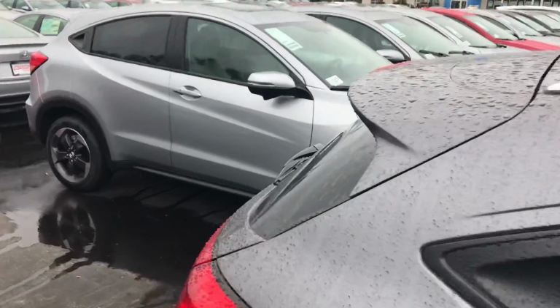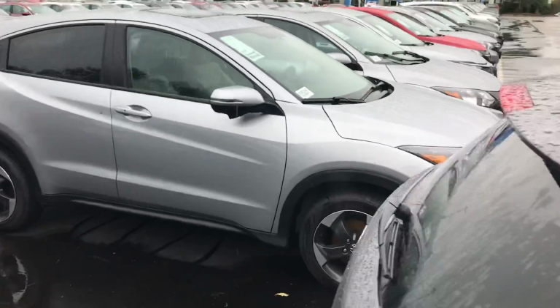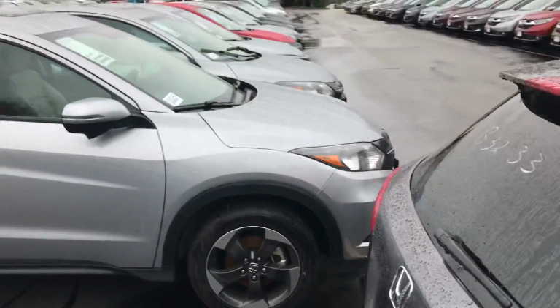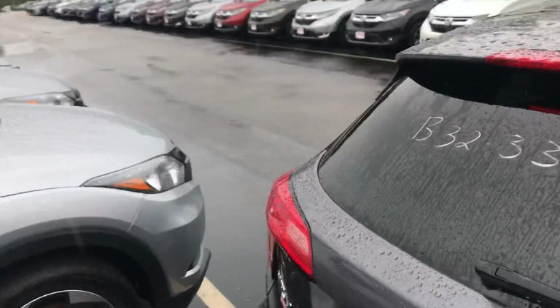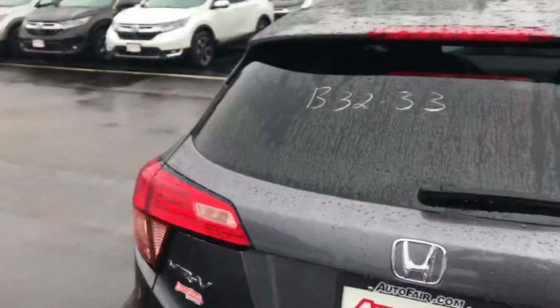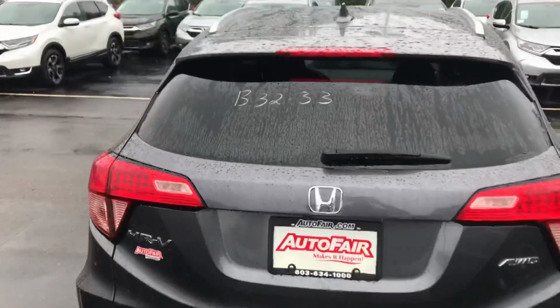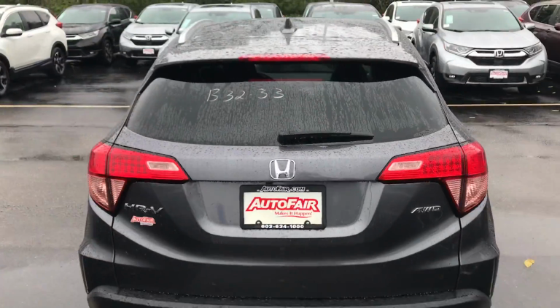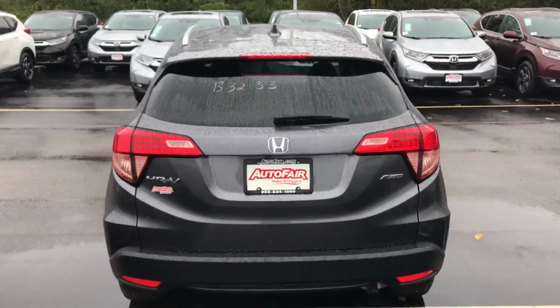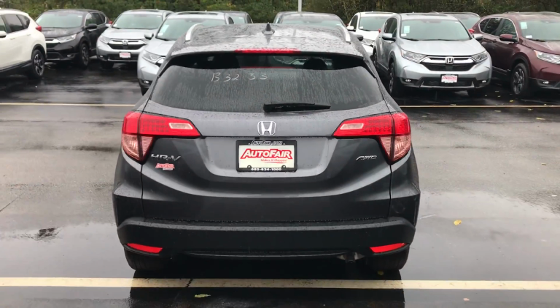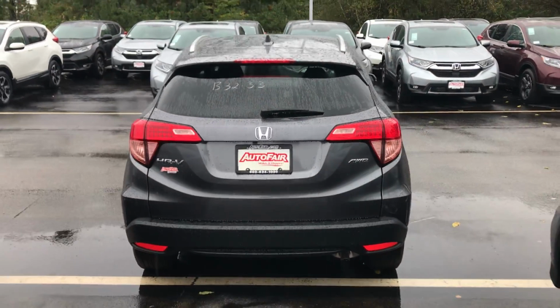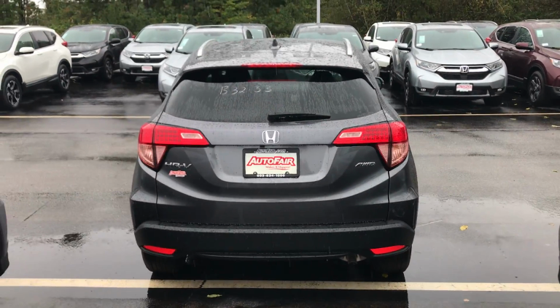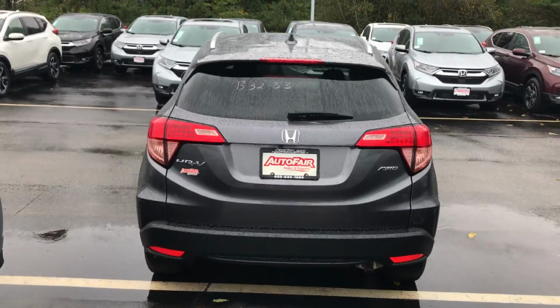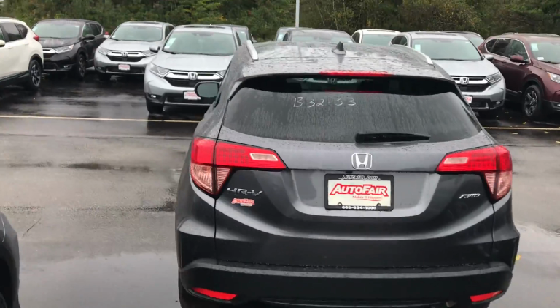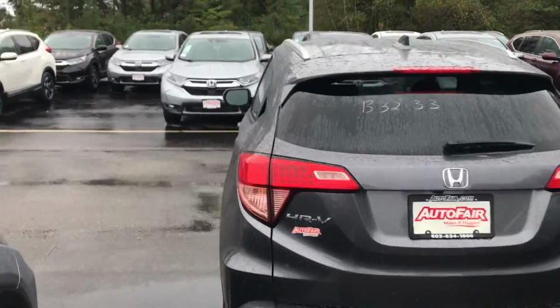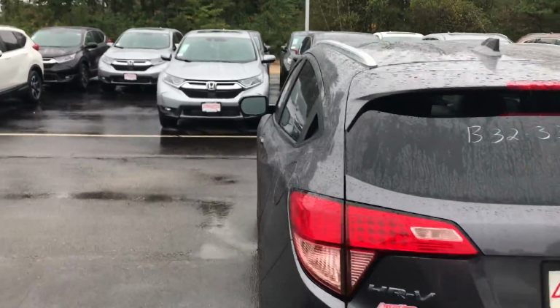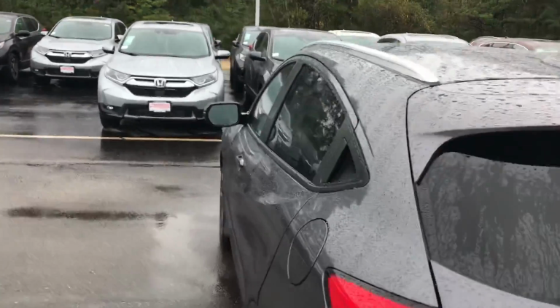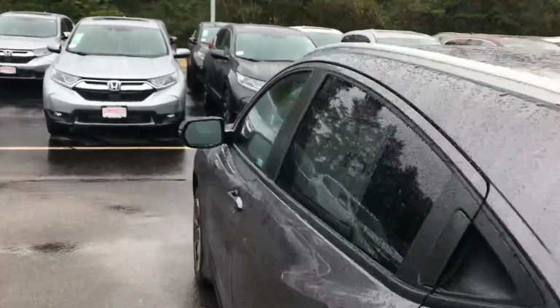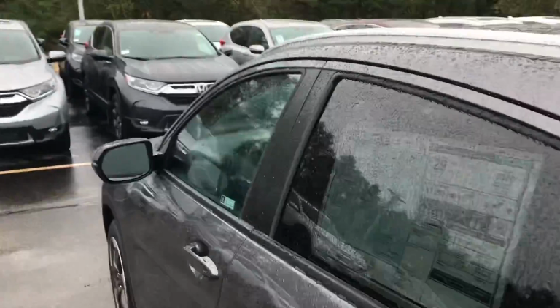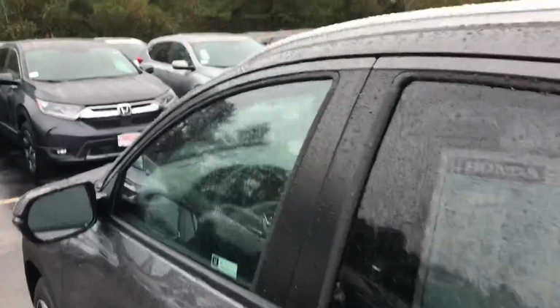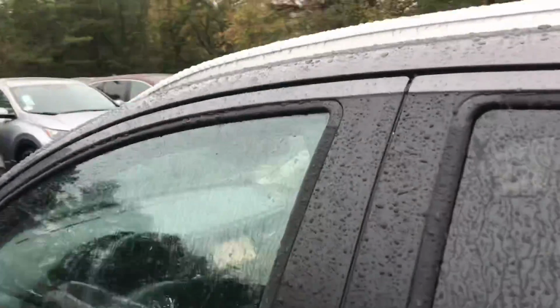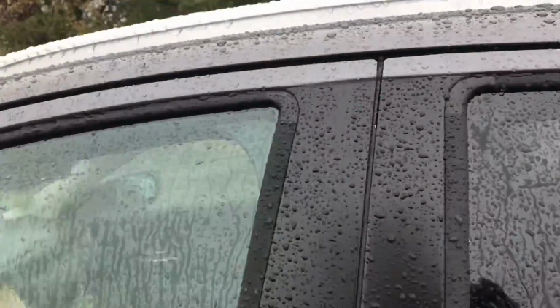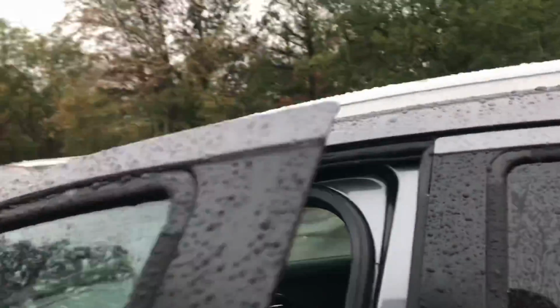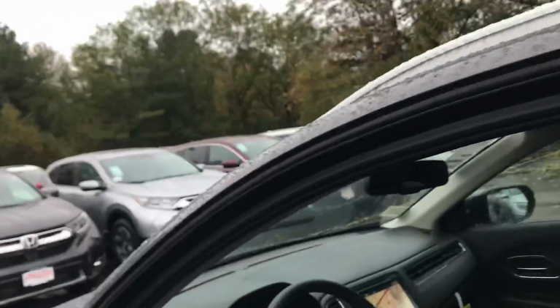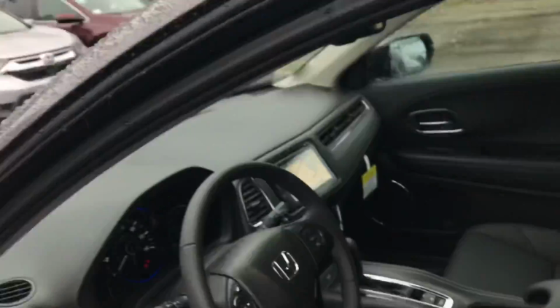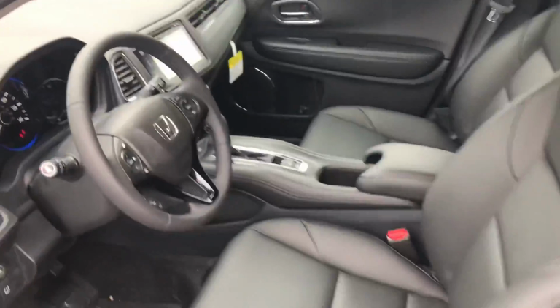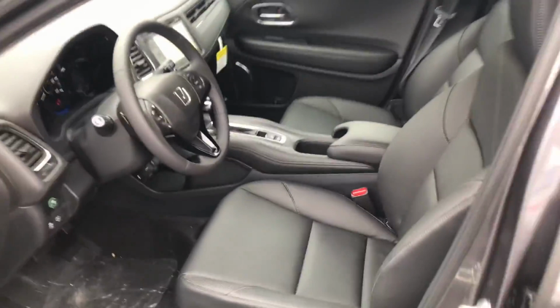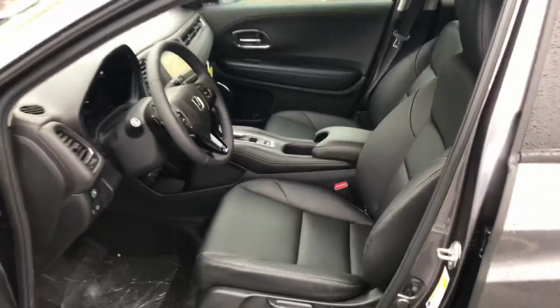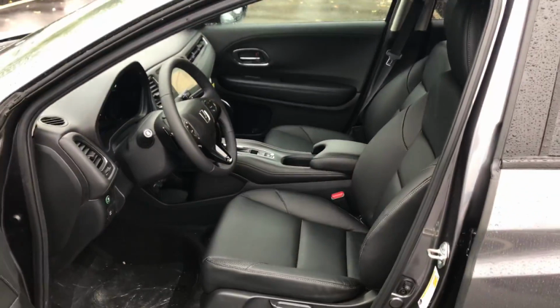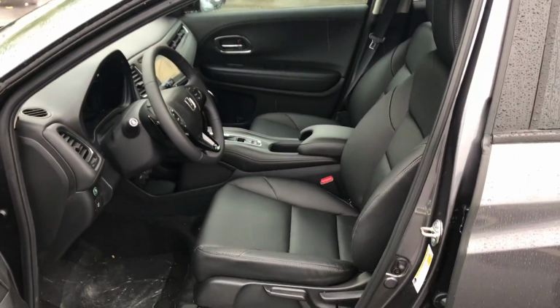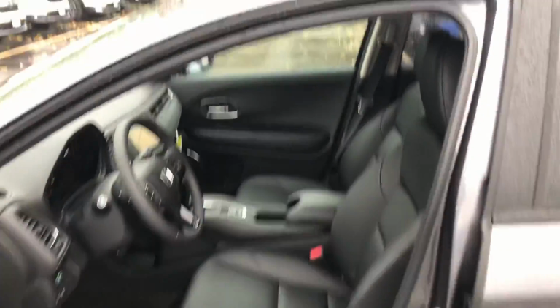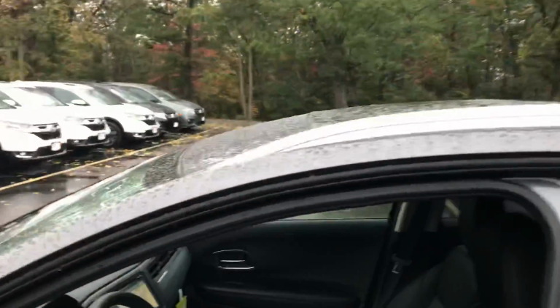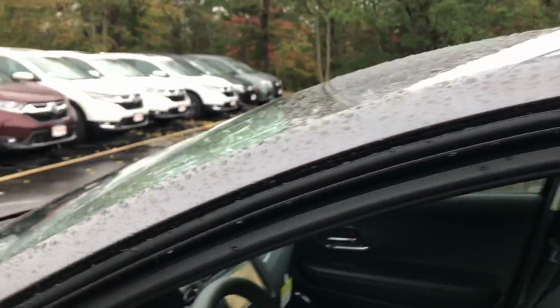And some of the nice features that the HRV has, including the interior. This is the EXL model, so you're going to get your leather seats in here, sunroof.